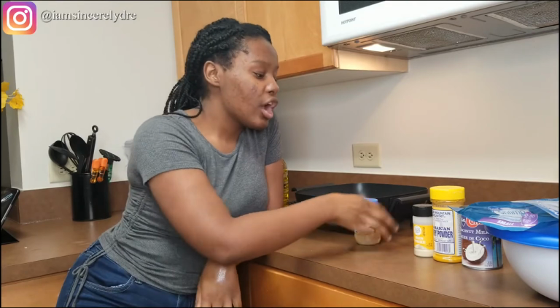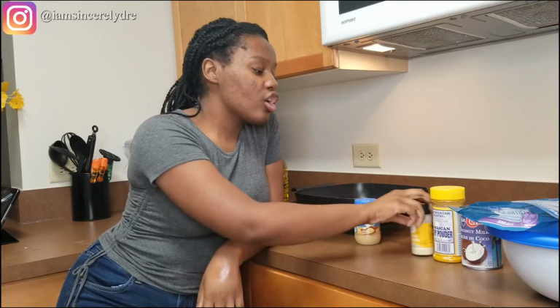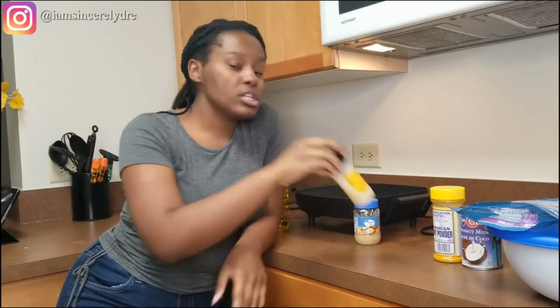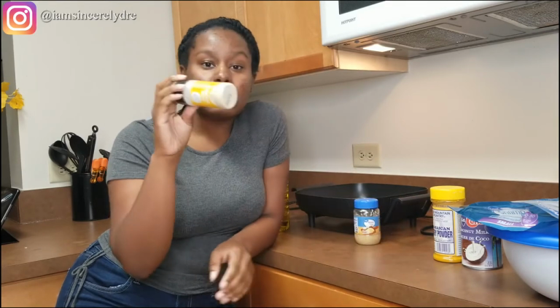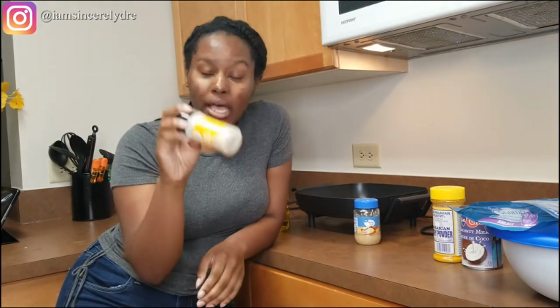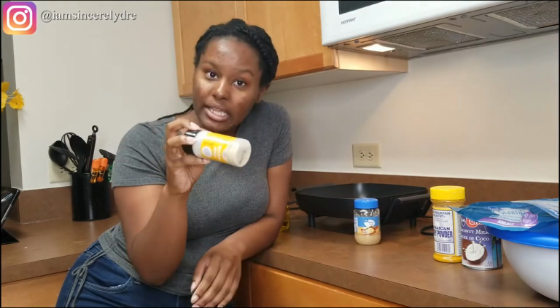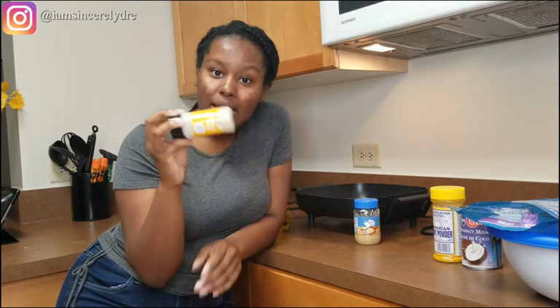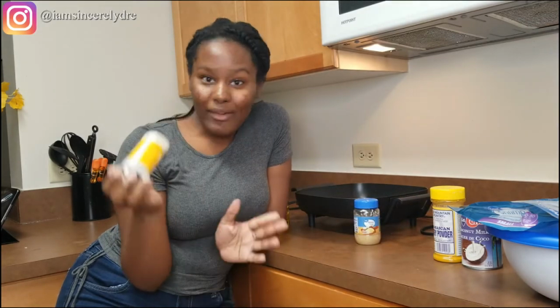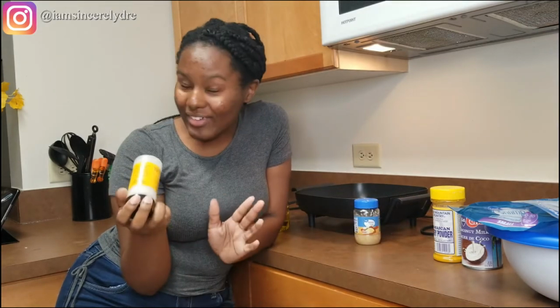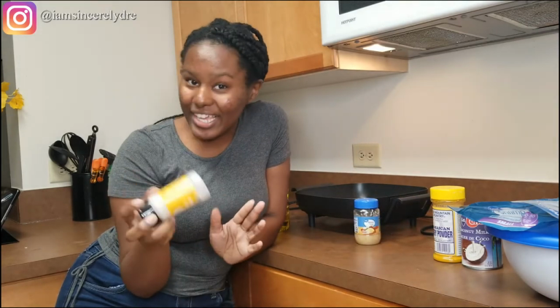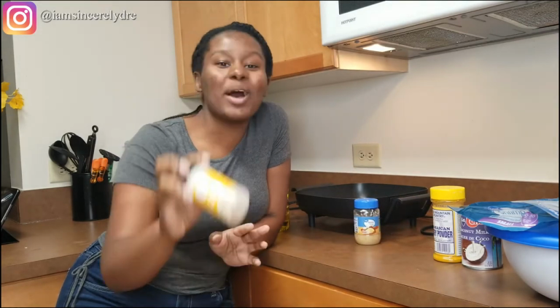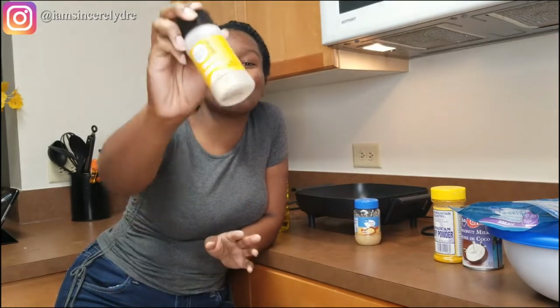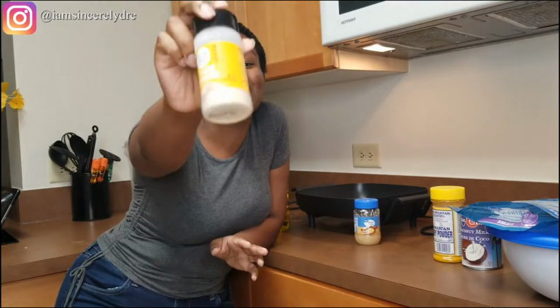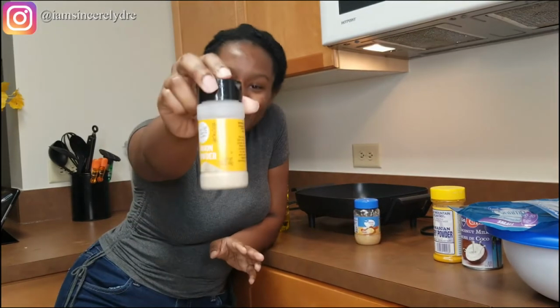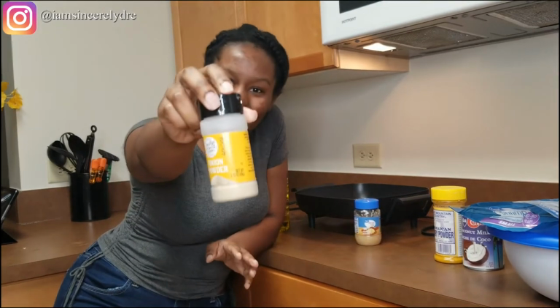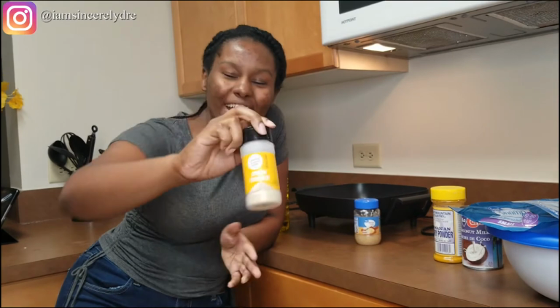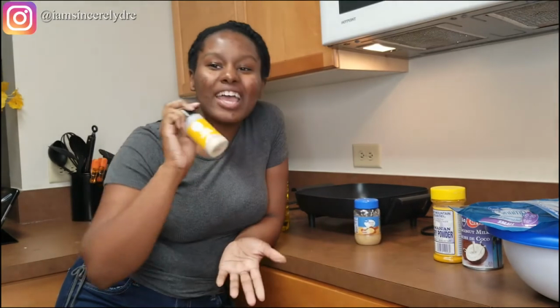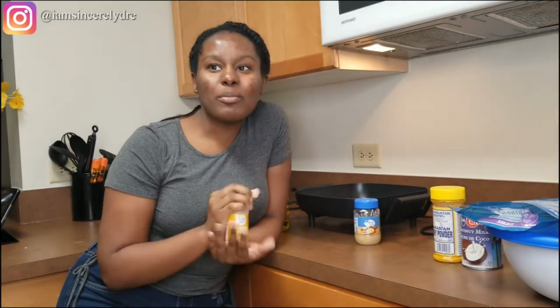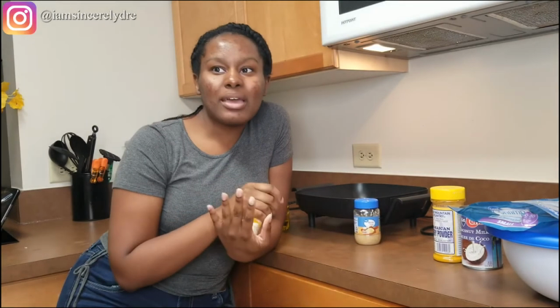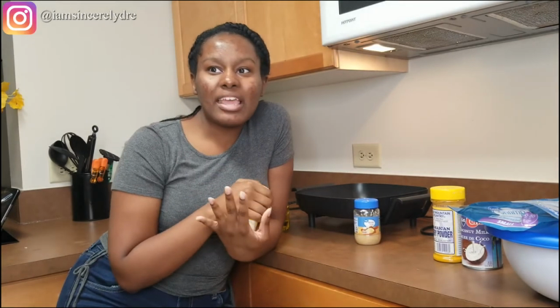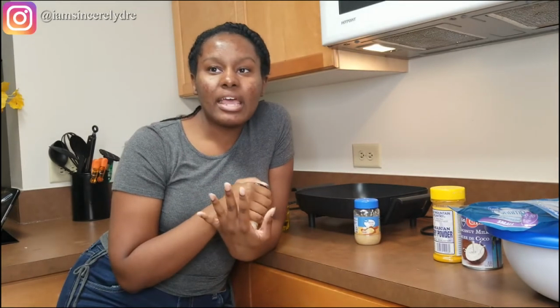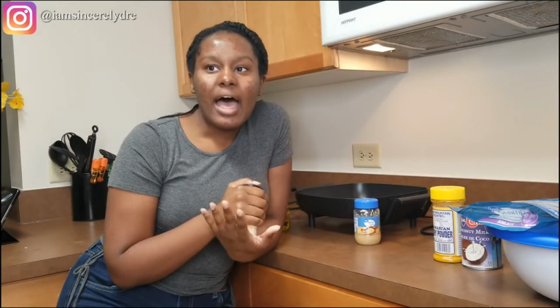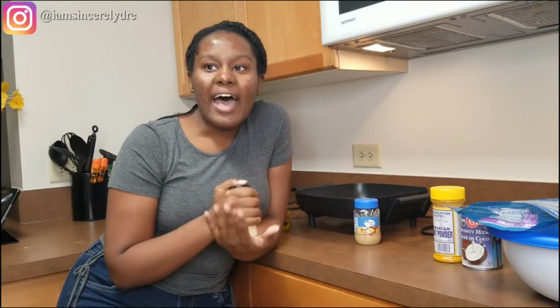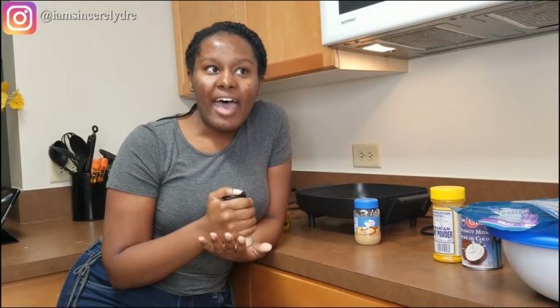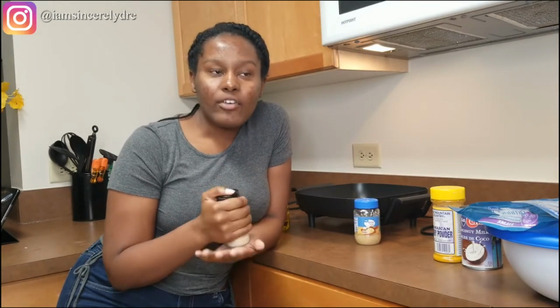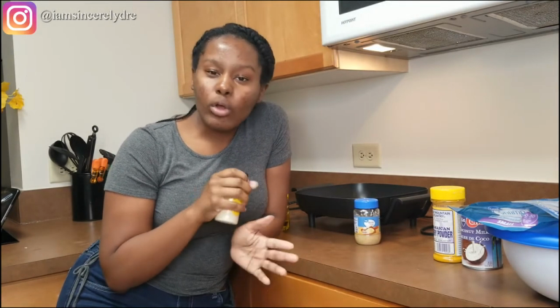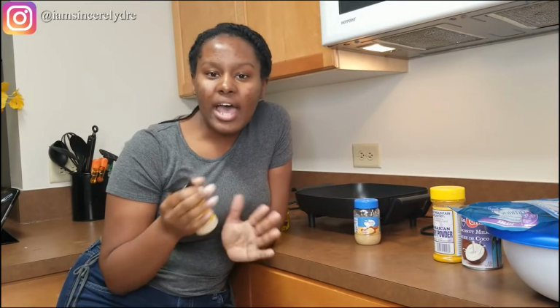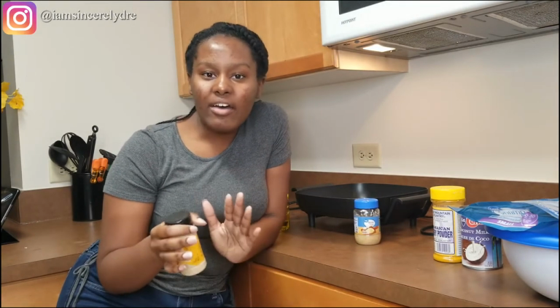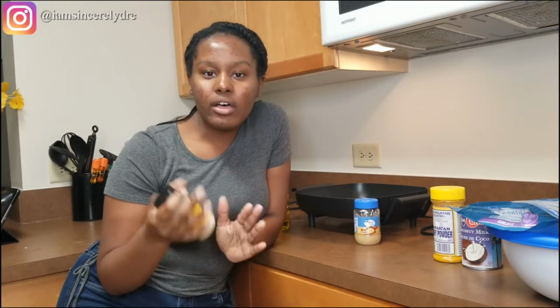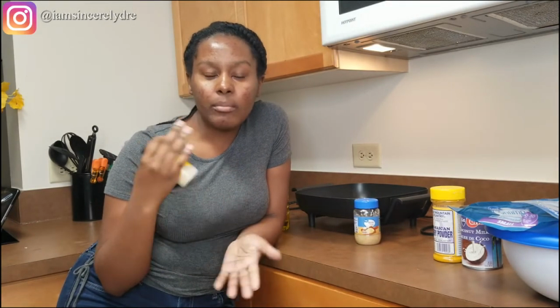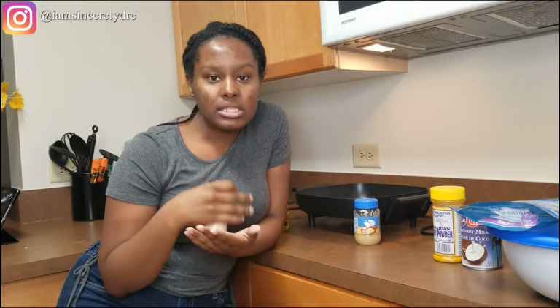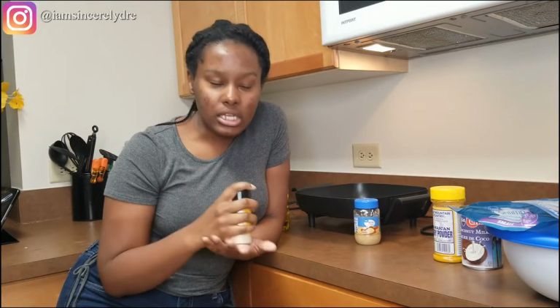You're going to need some onions. I don't have onions, so I'm going to be using onion powder. You're probably going to need a quarter to a half of minced onions.